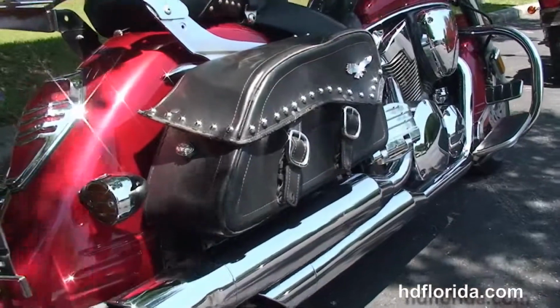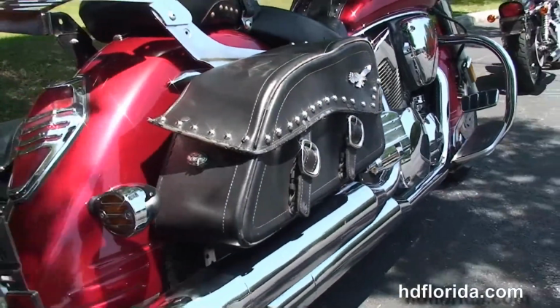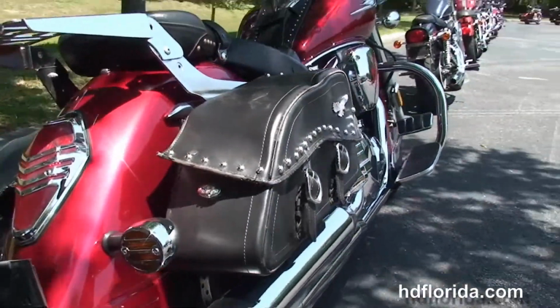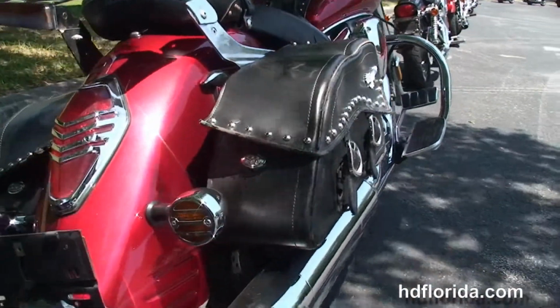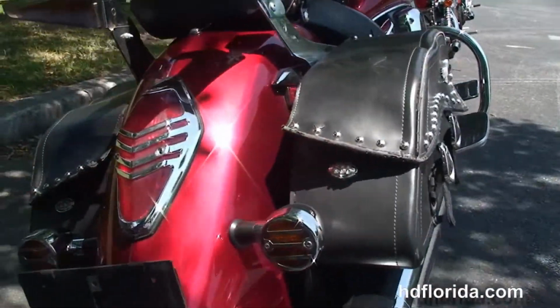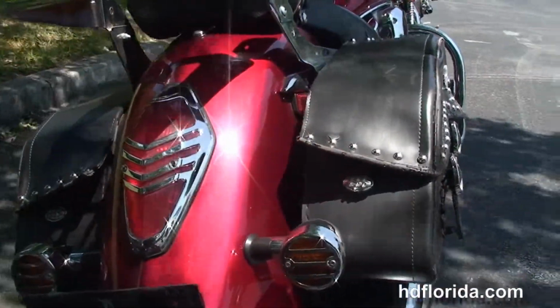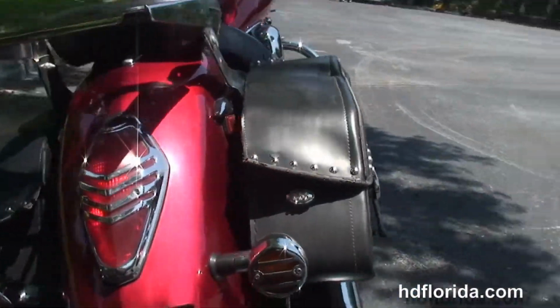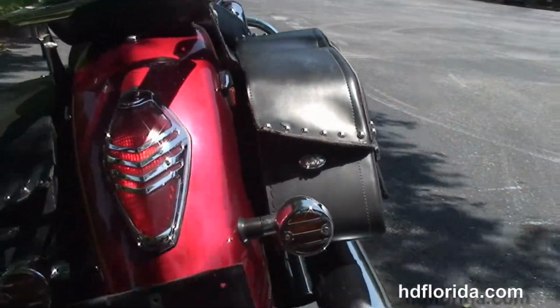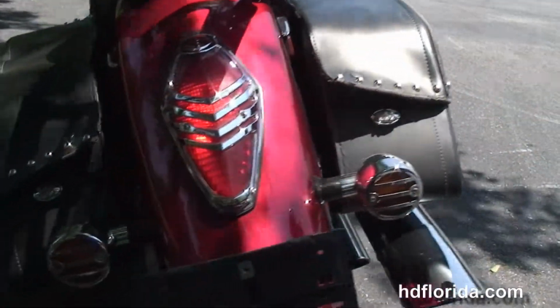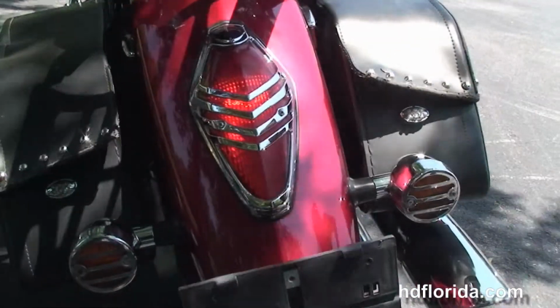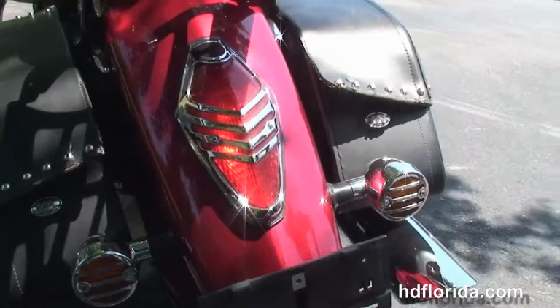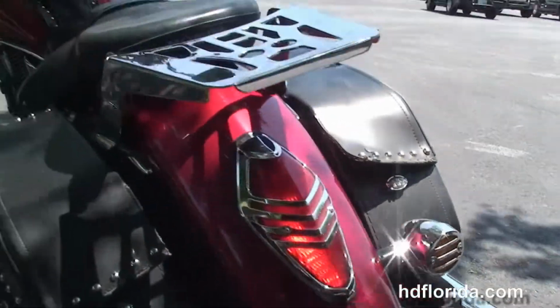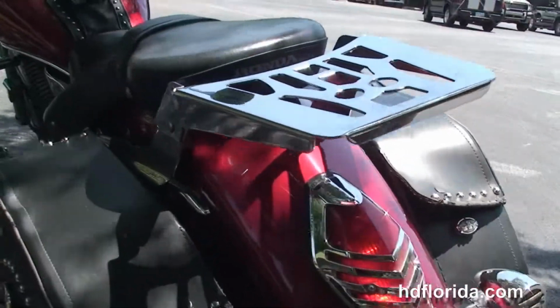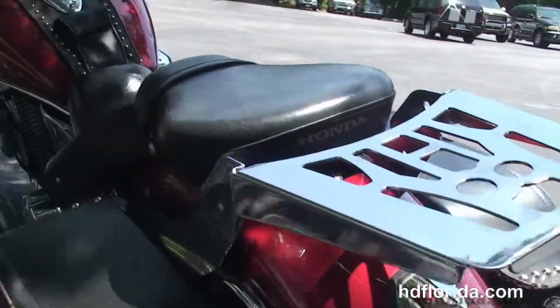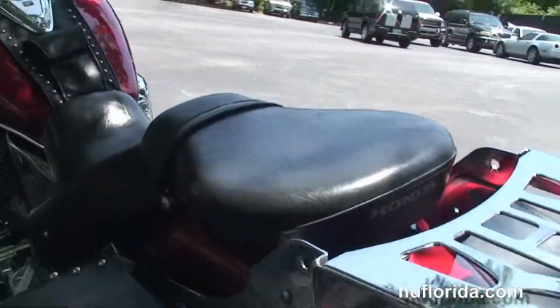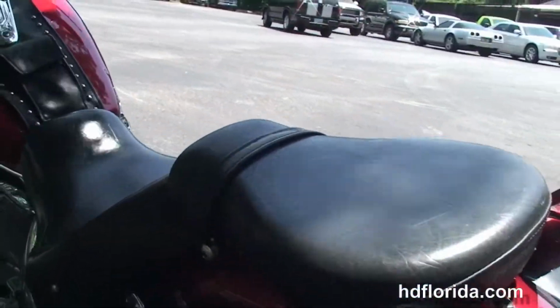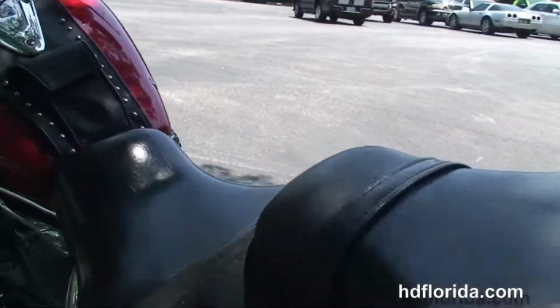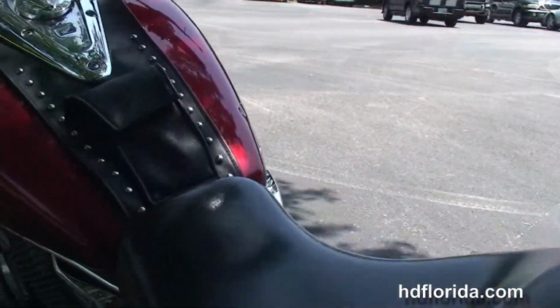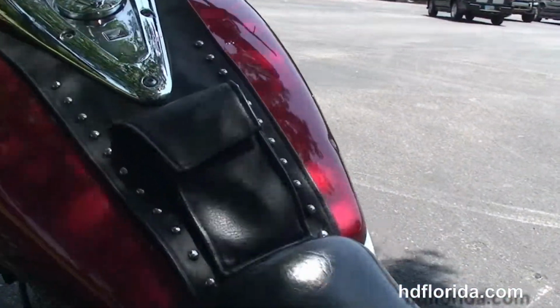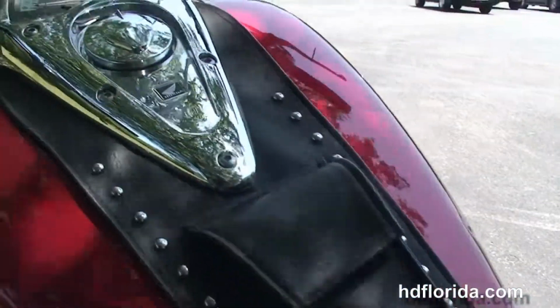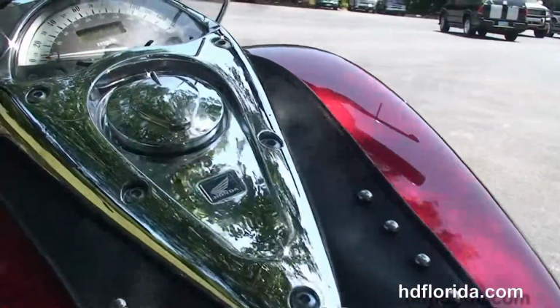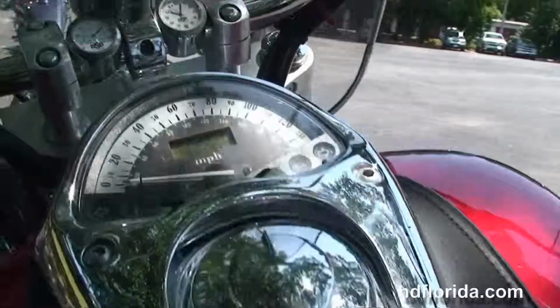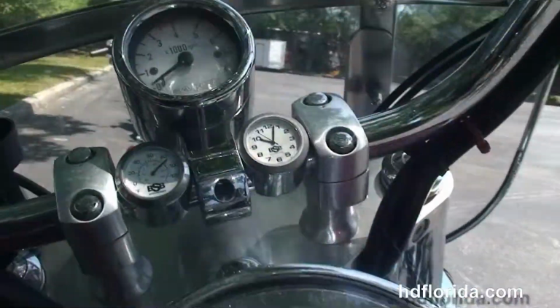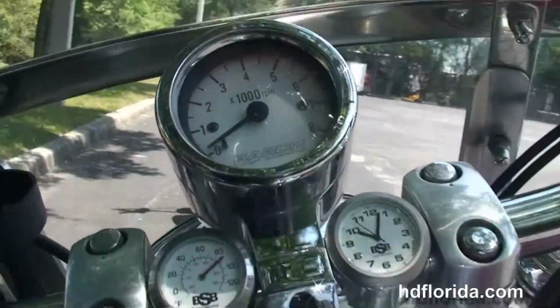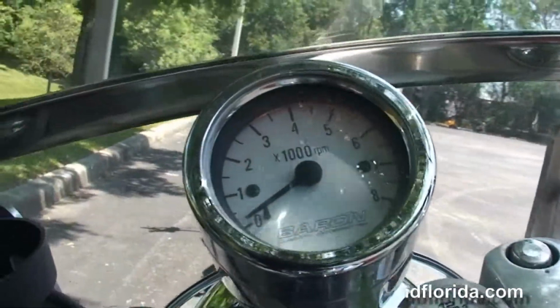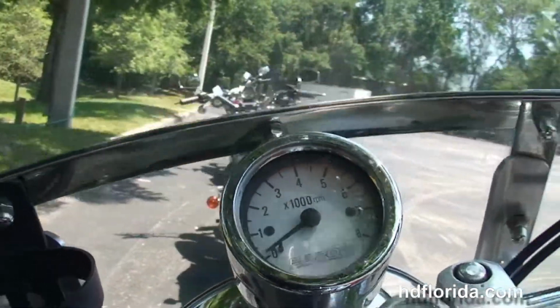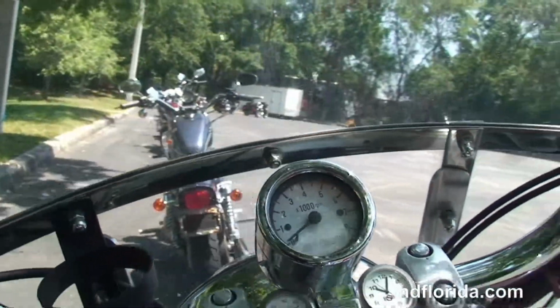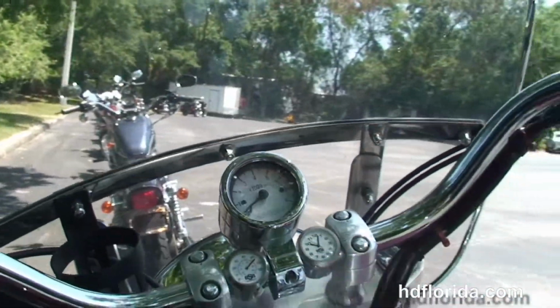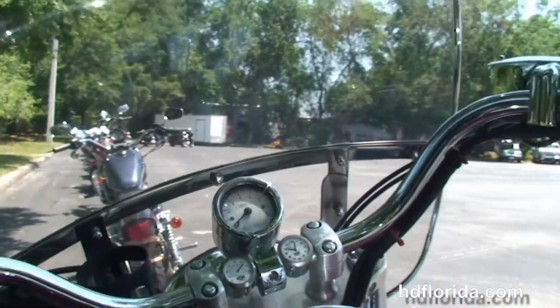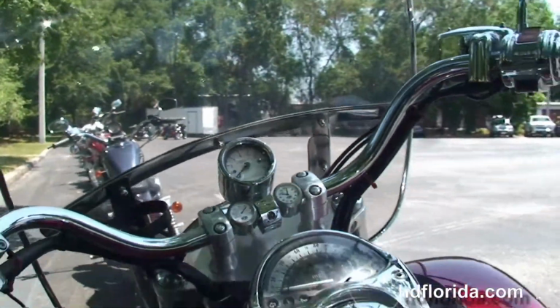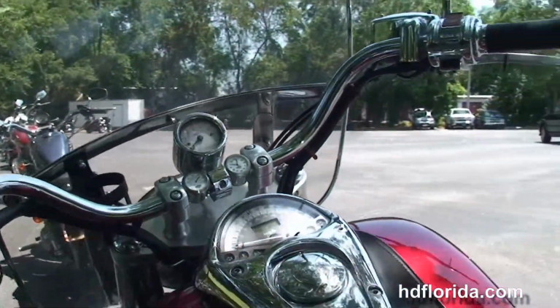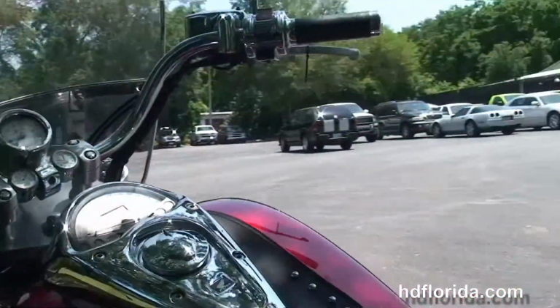We've got the additional studded leather saddlebags, the chrome luggage rack, two up seat and the leather tank trim, pull back bars, and the additional tachometer.